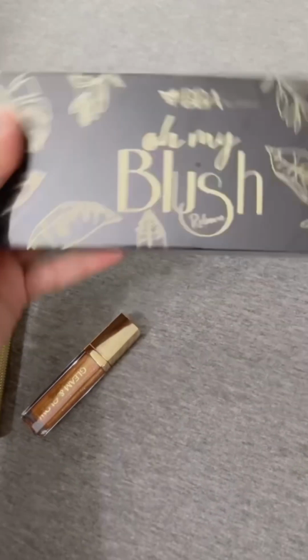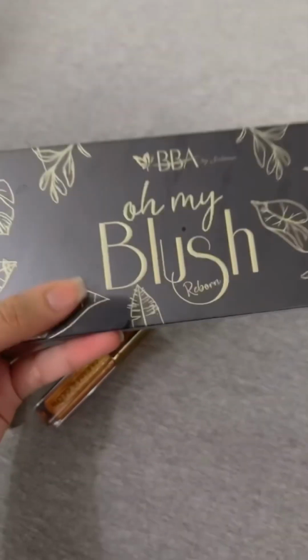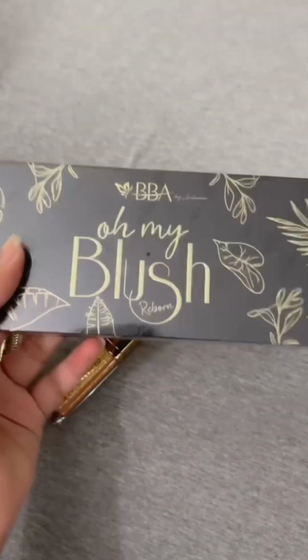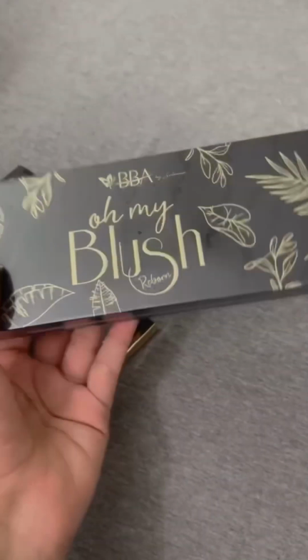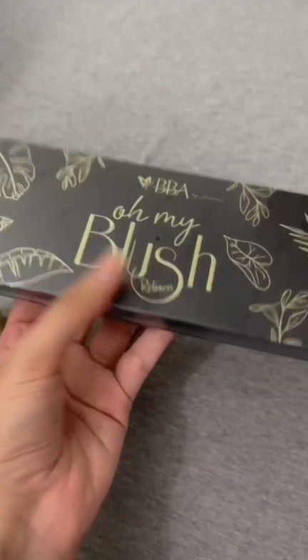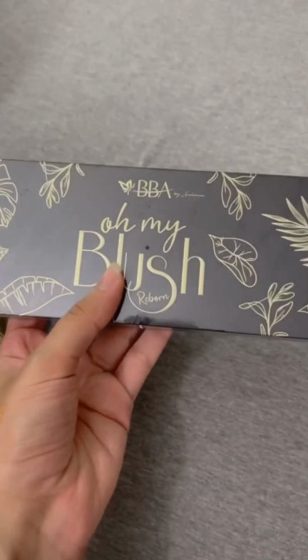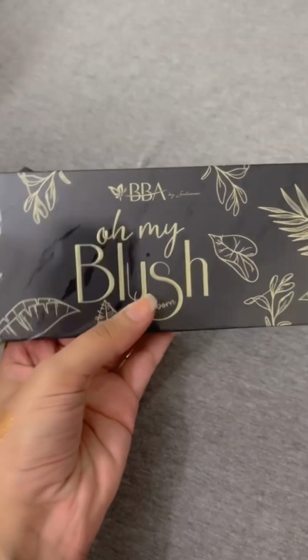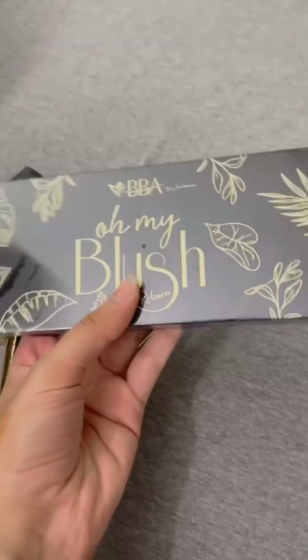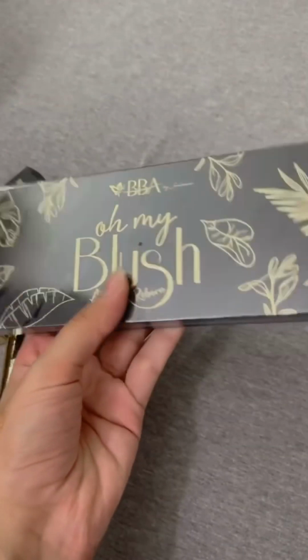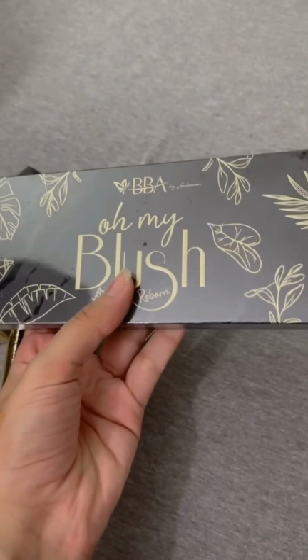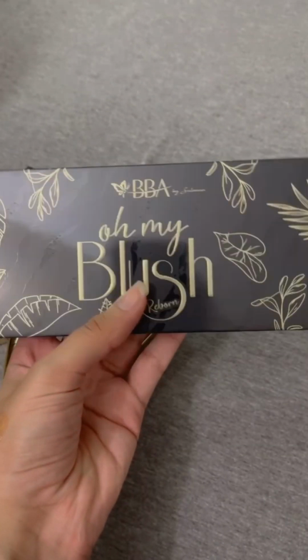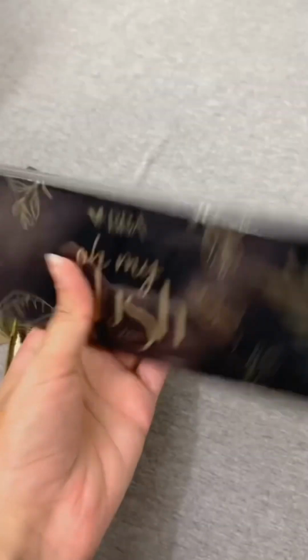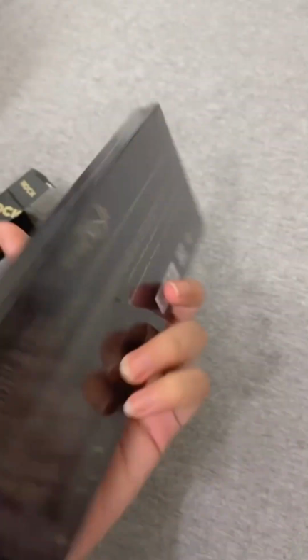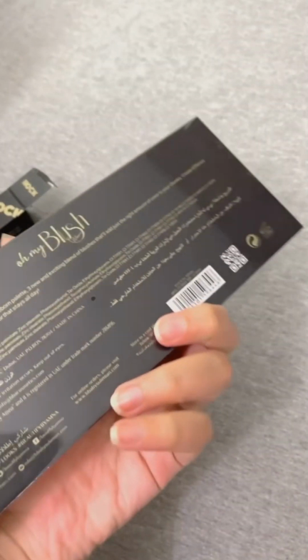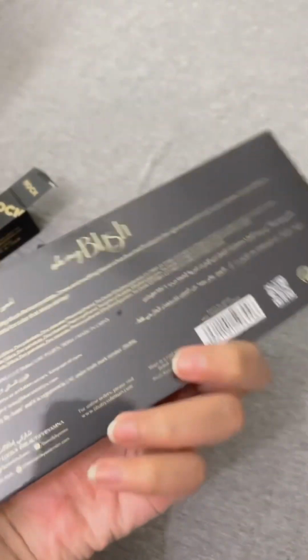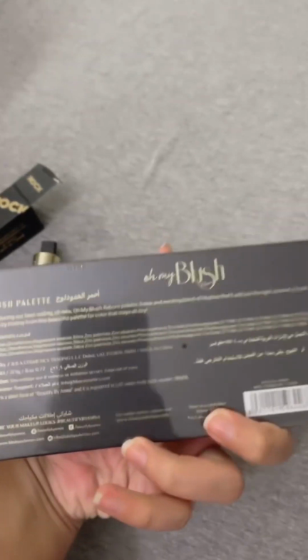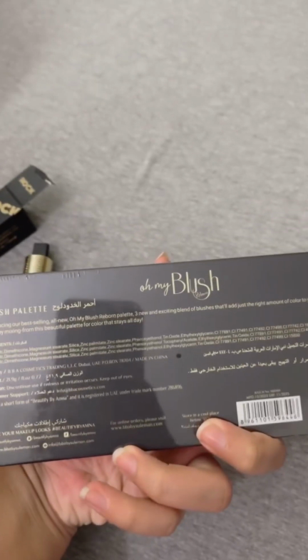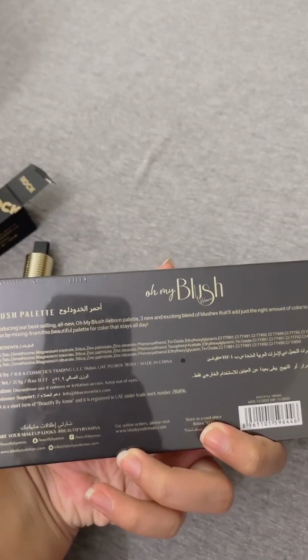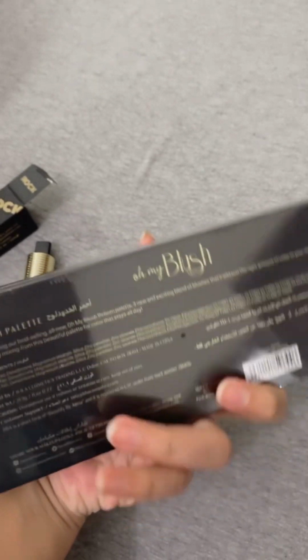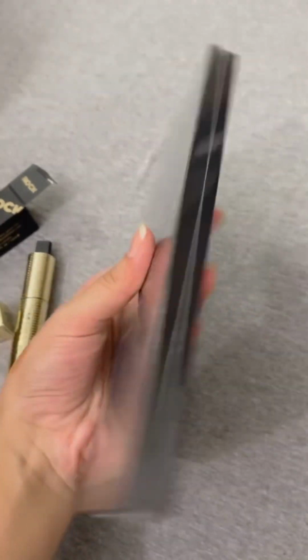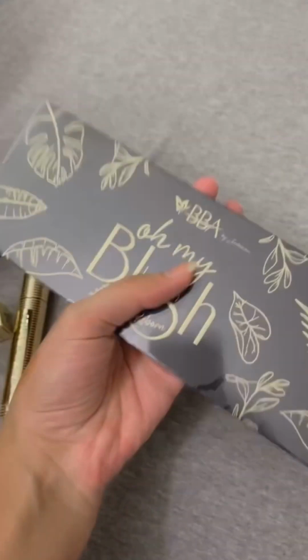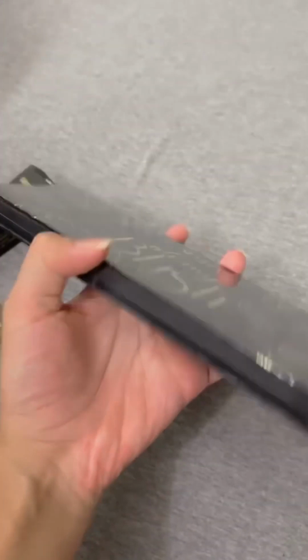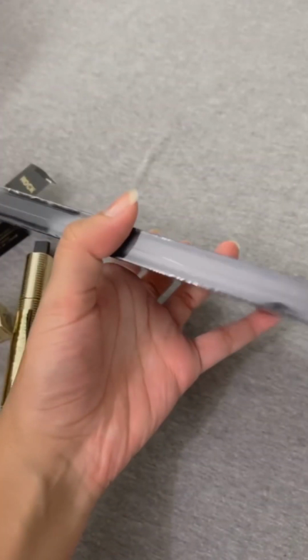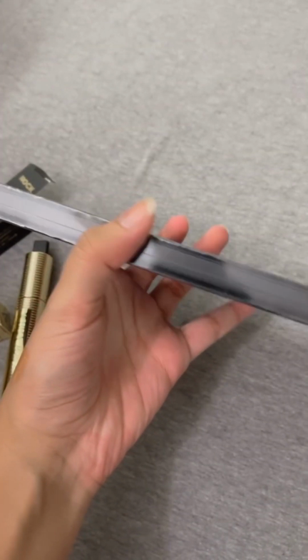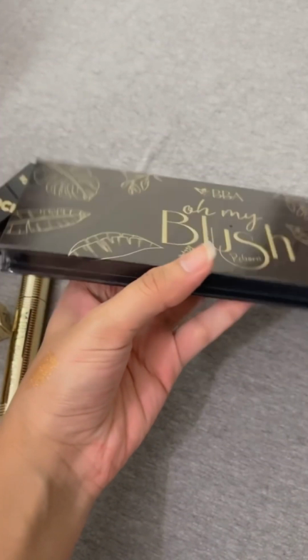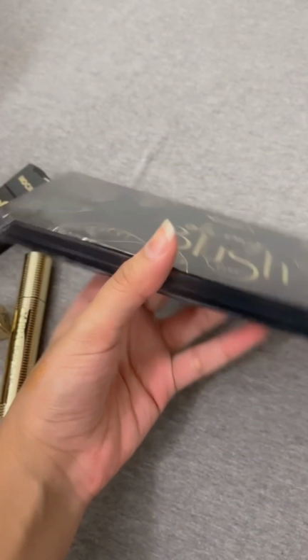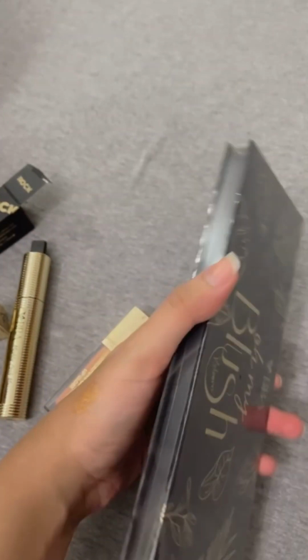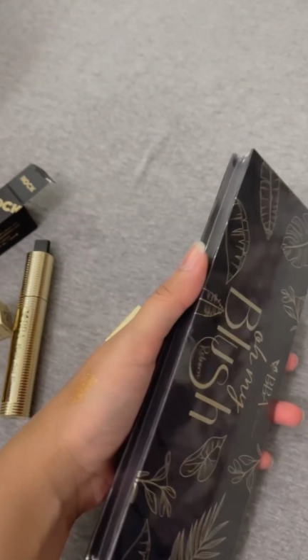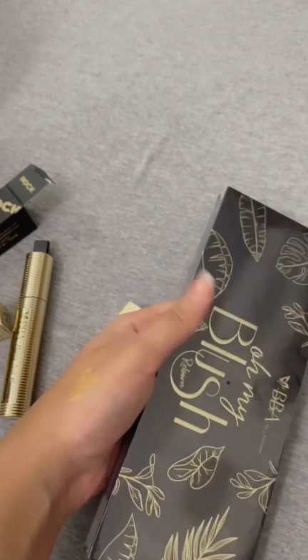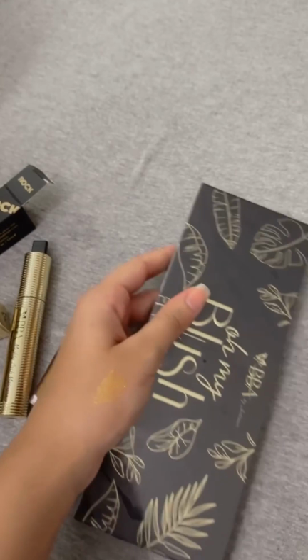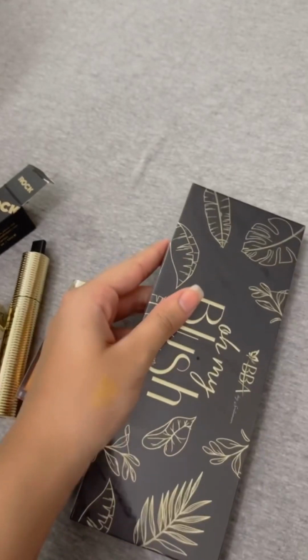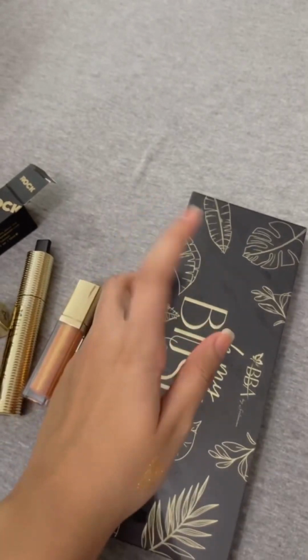And a good big palette. We have seen them on his Instagram. There have been 3 colors of trios, but this is a full pack of it. Let's open it.